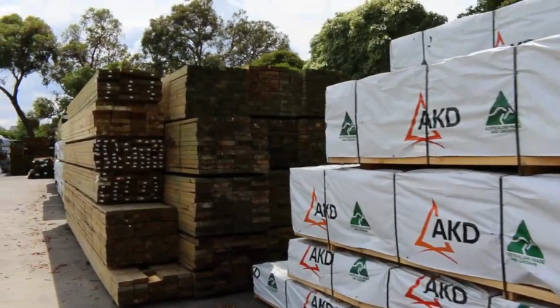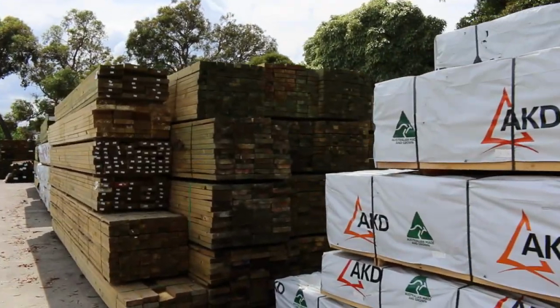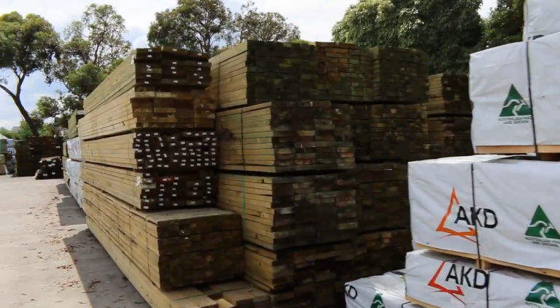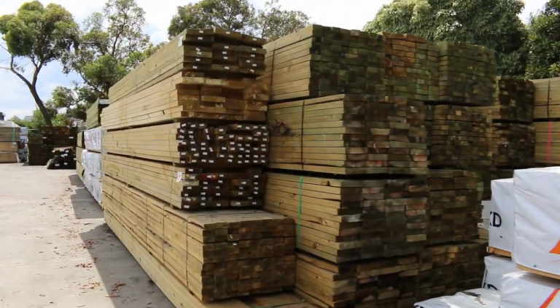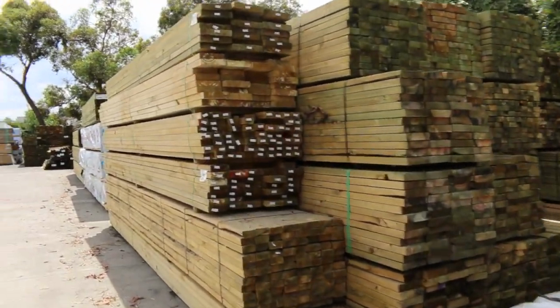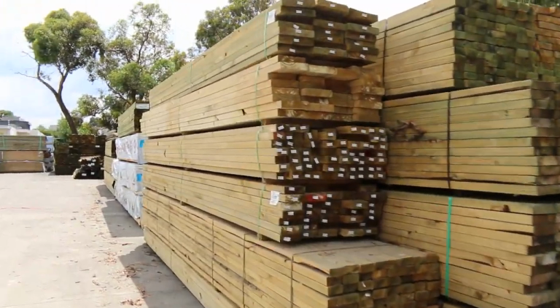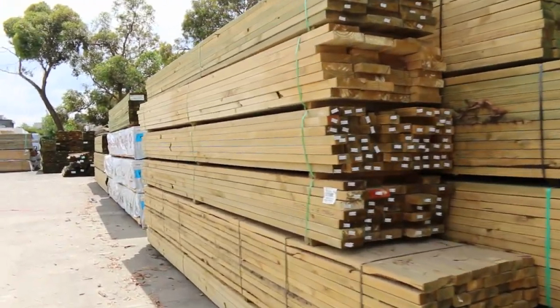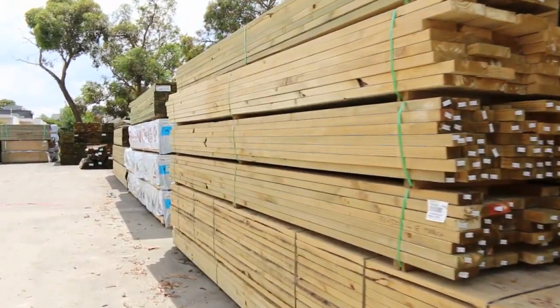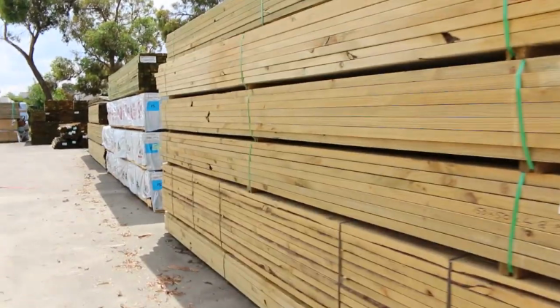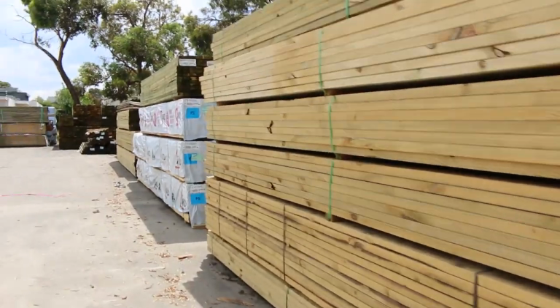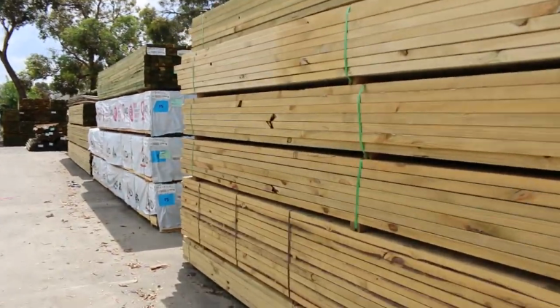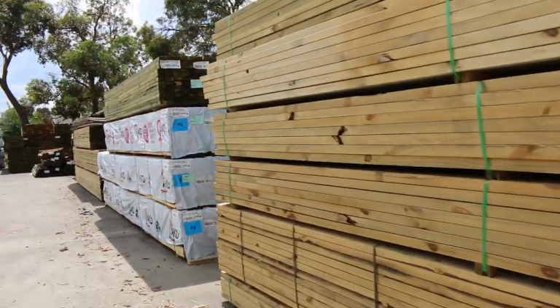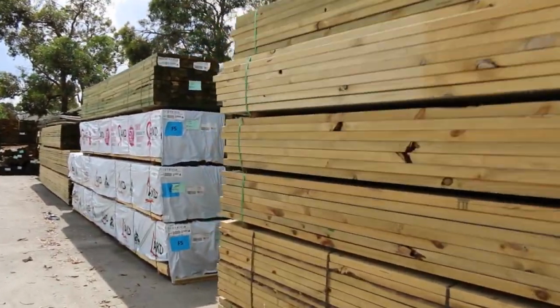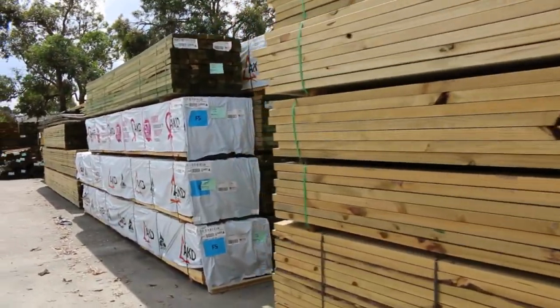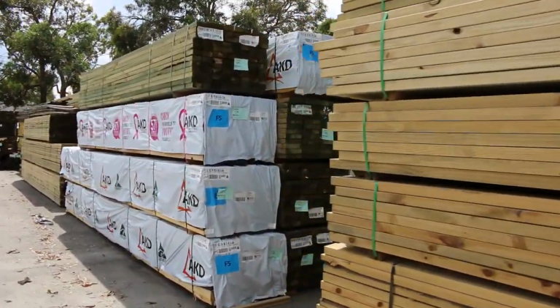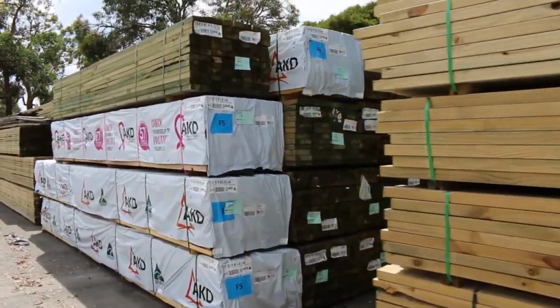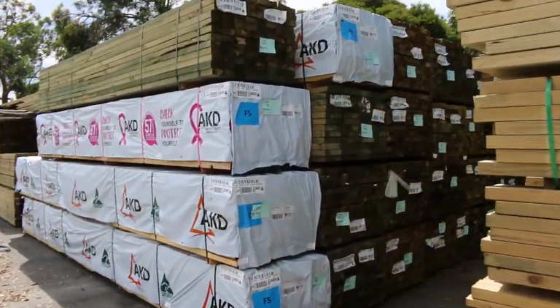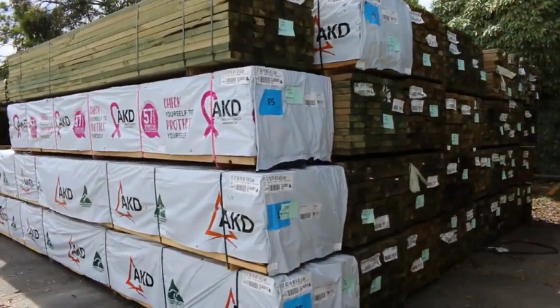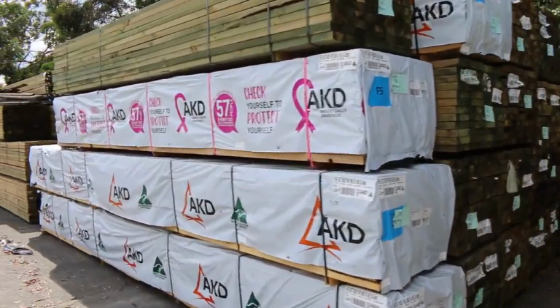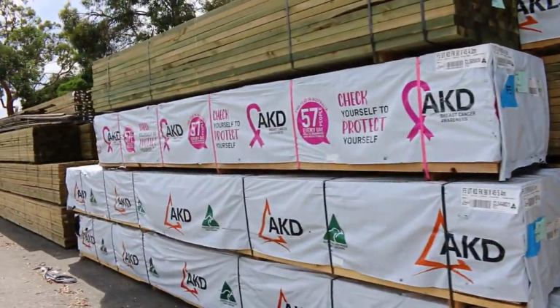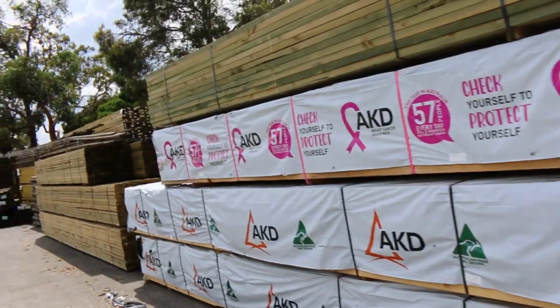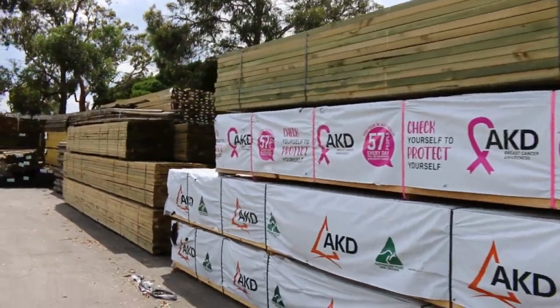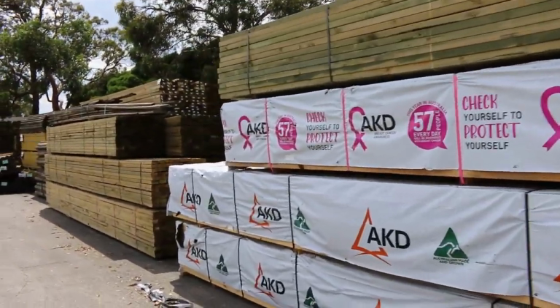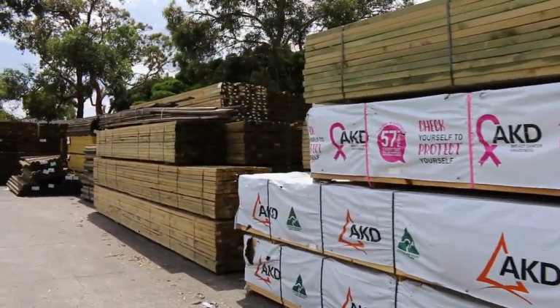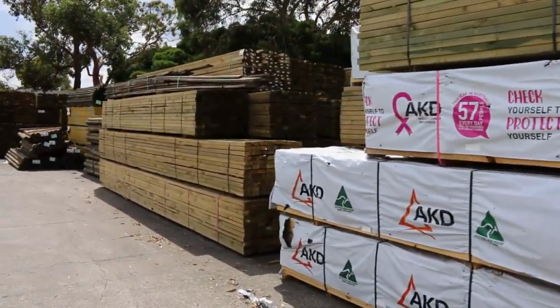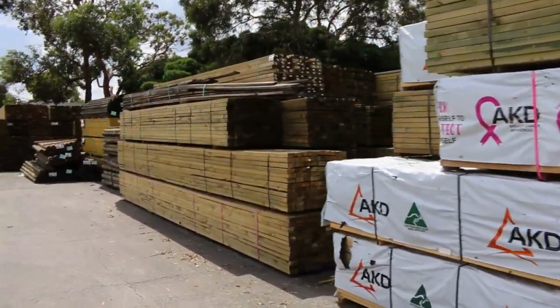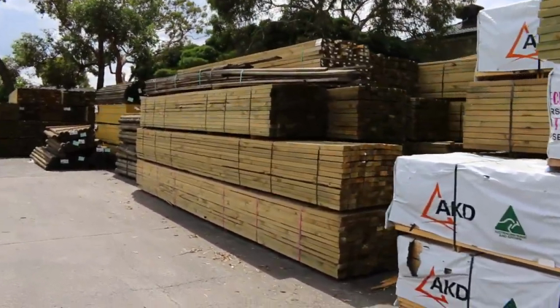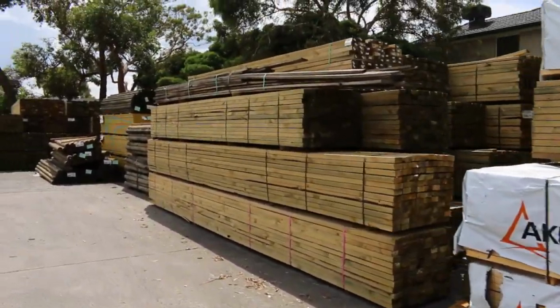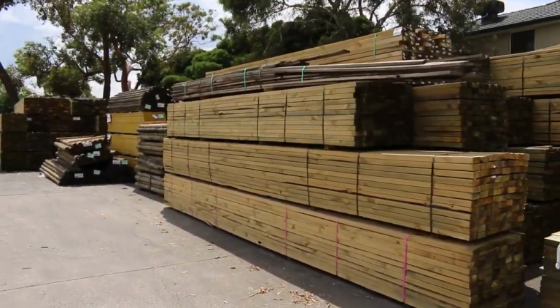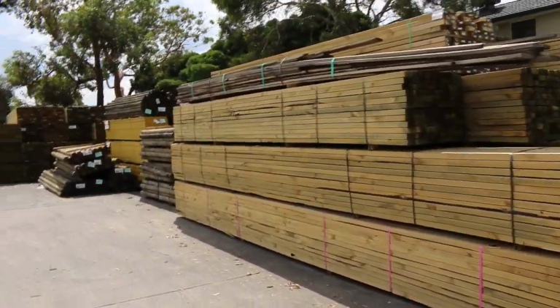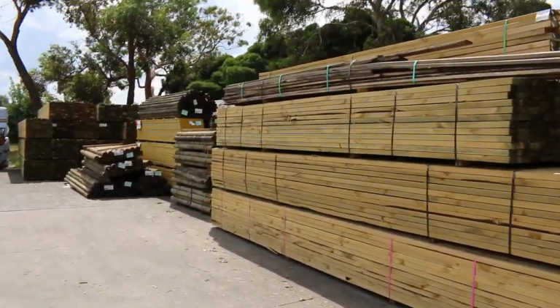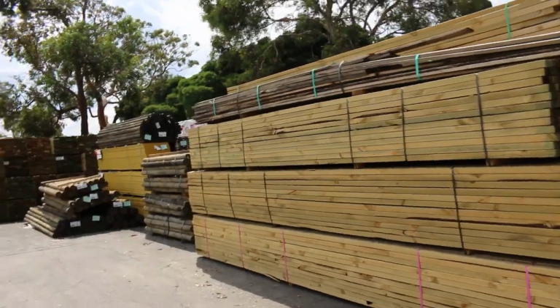We've got heaps of Vic Ash in the shed, we've got LVL beams, we've got pelleted doors, we have all sorts of stuff this week. Semi loads of treated pine as you can see there, nice long lengths. Heaps of treated pine.